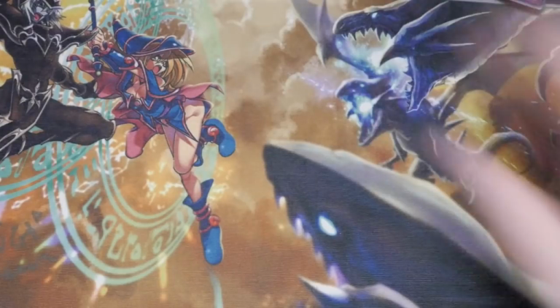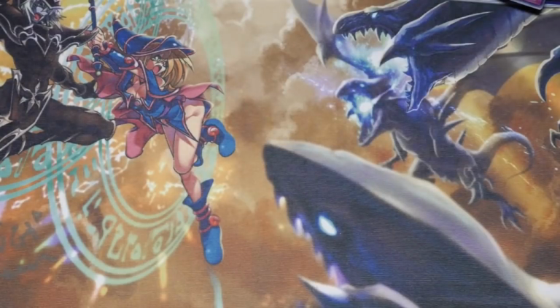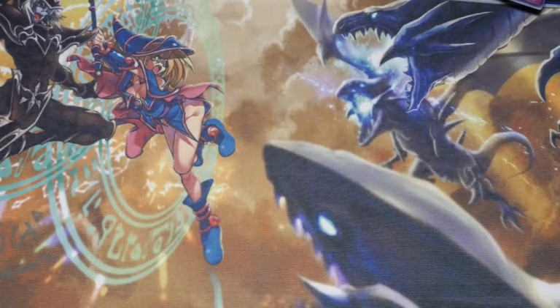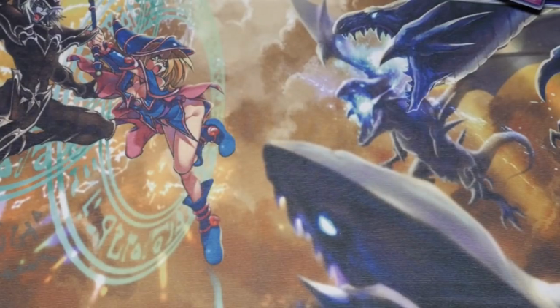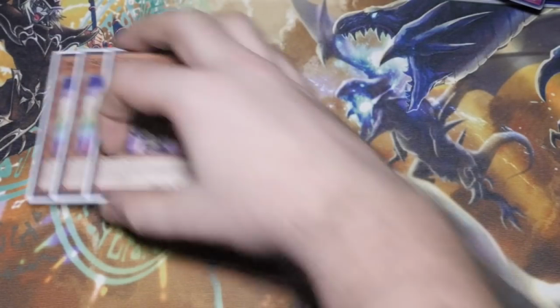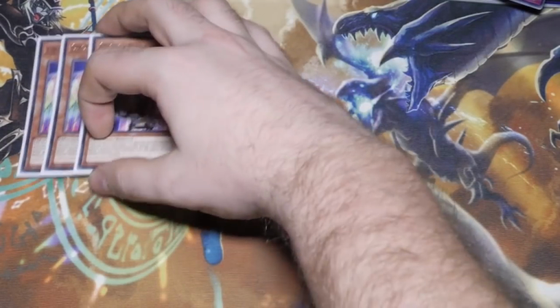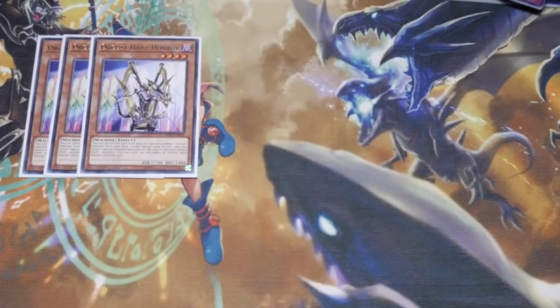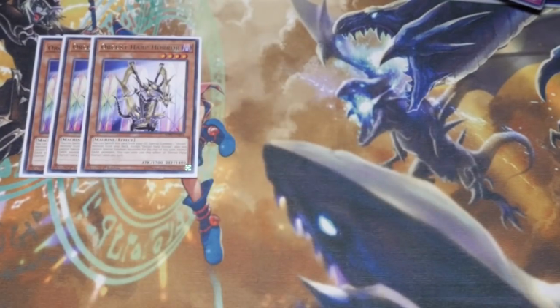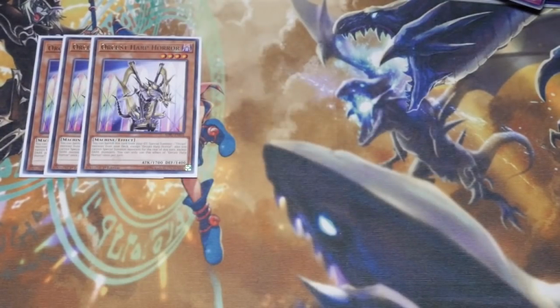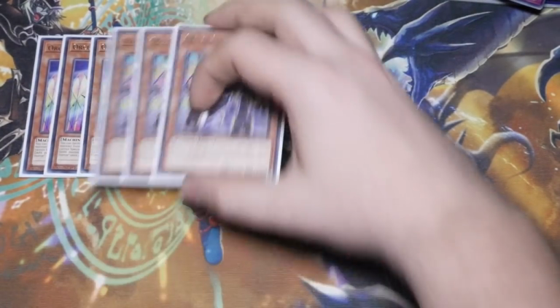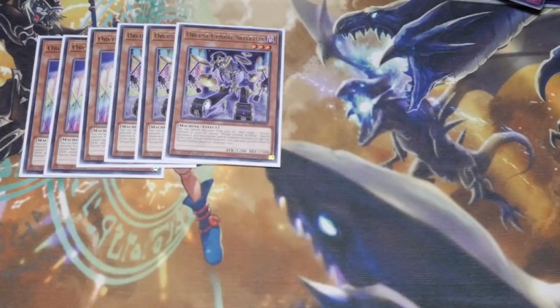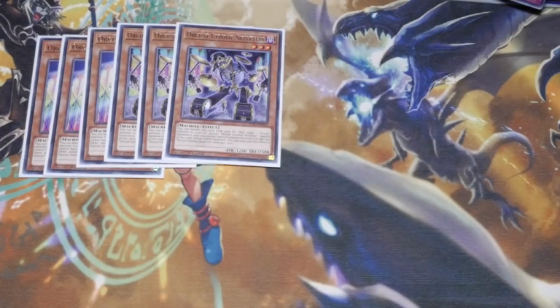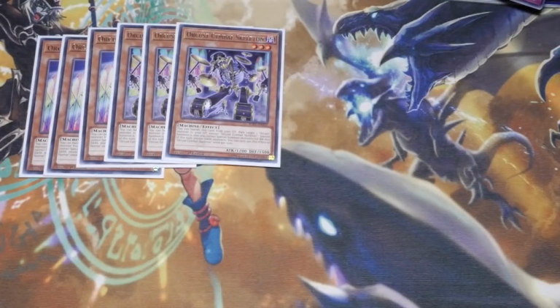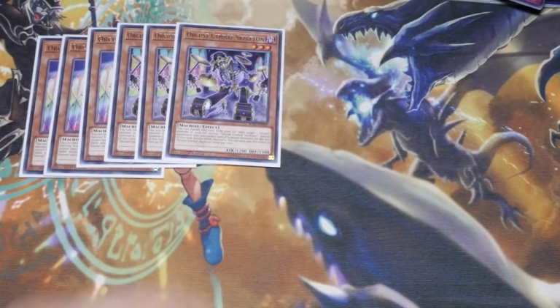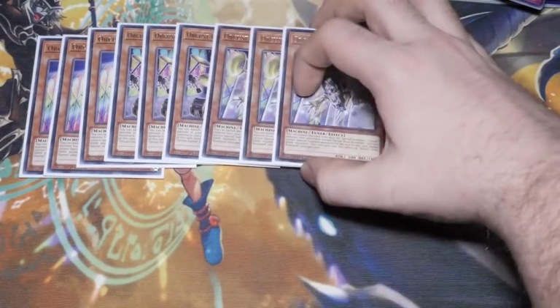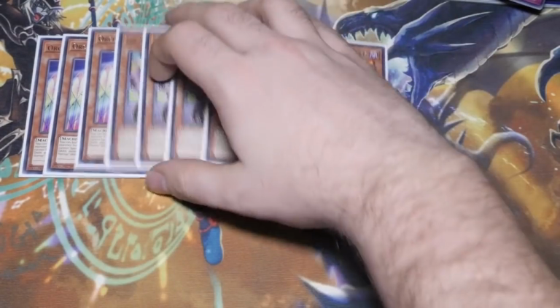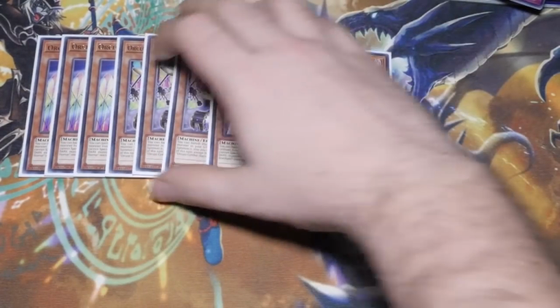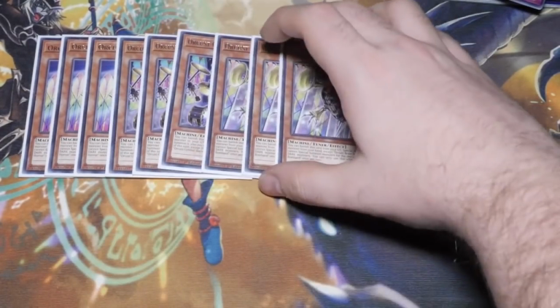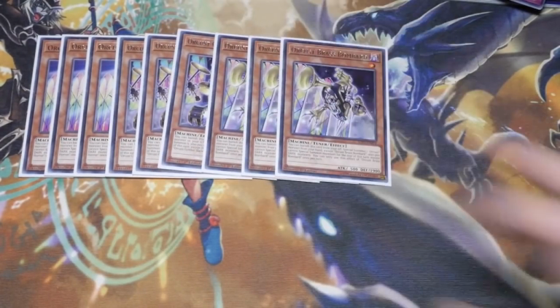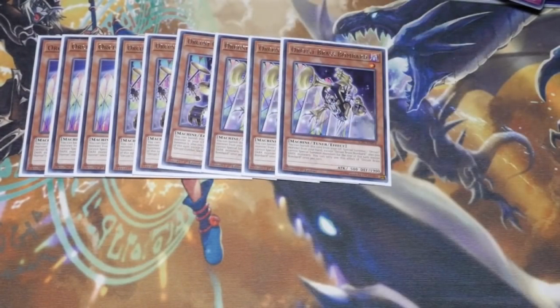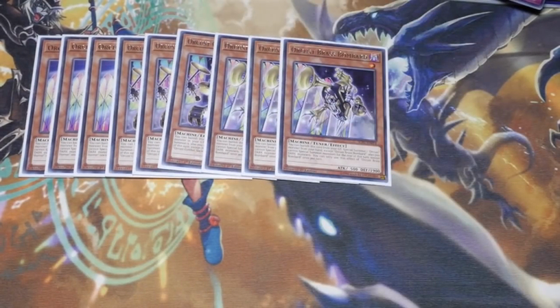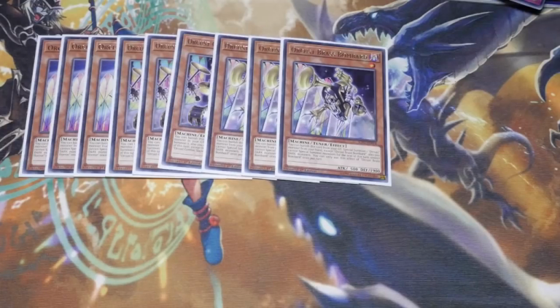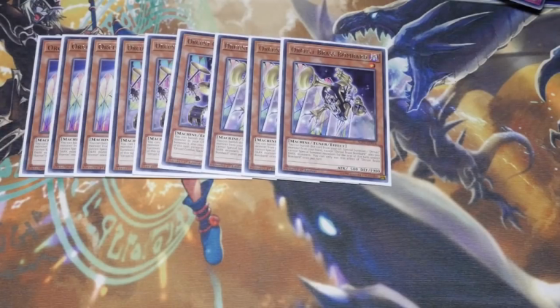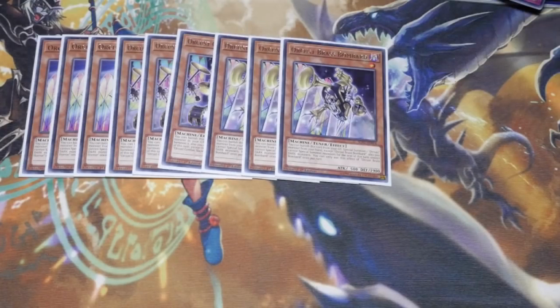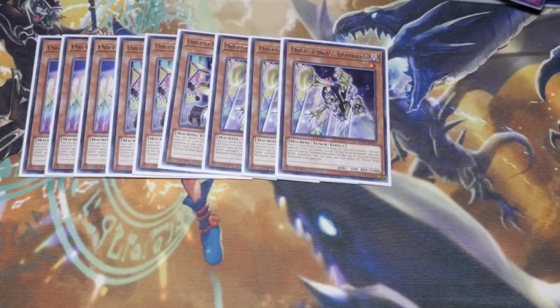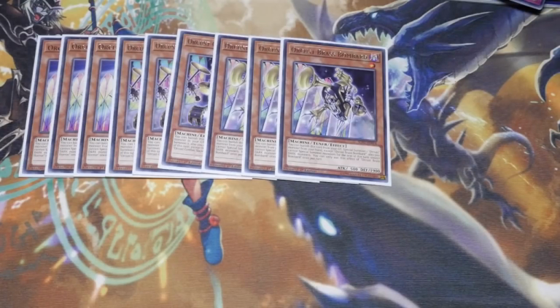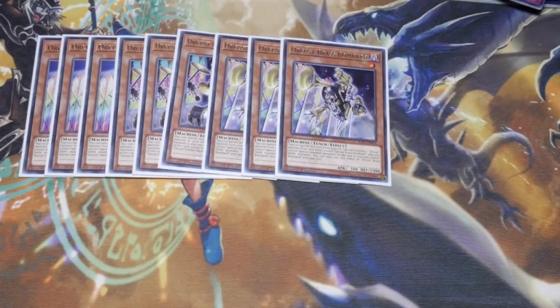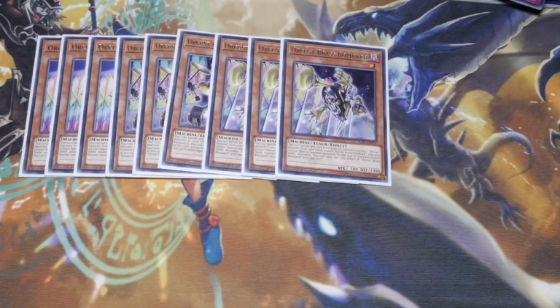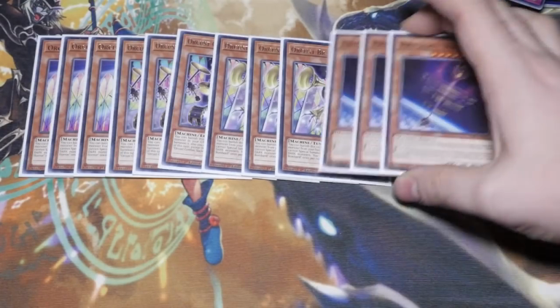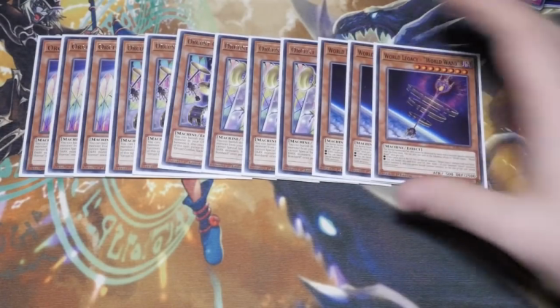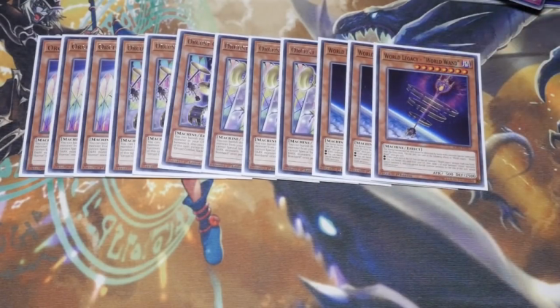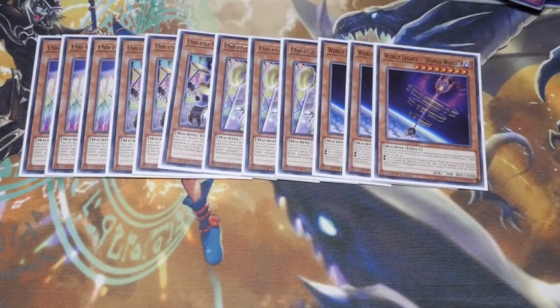We start off with triple Harp Horror, triple Skeleton, and triple Bombard — your main Orcus cards that you want to be getting into the graveyard to use and abuse their additional effects. To help support them, we've got triple World Legacy Wand.